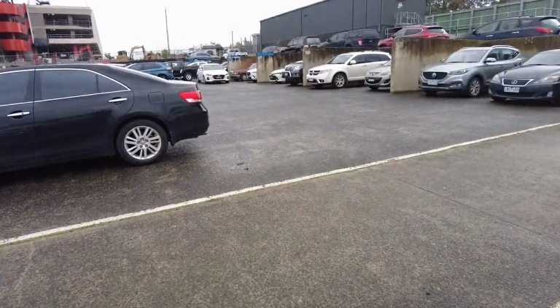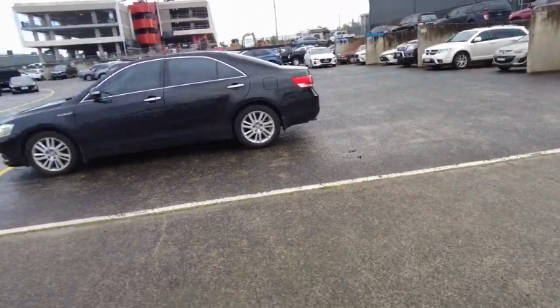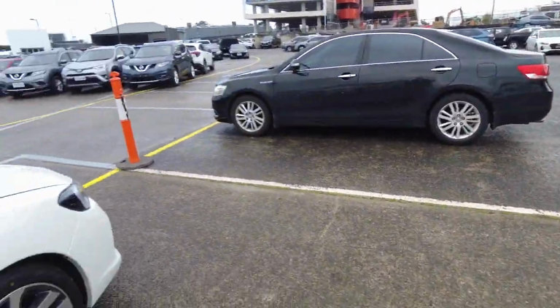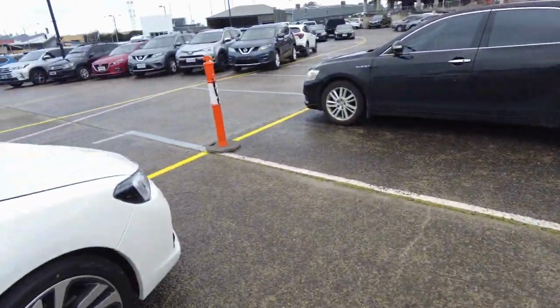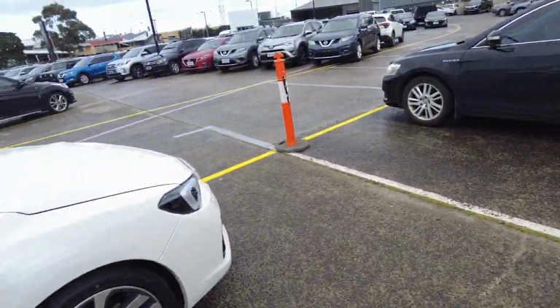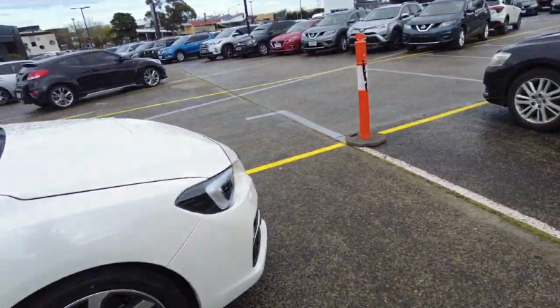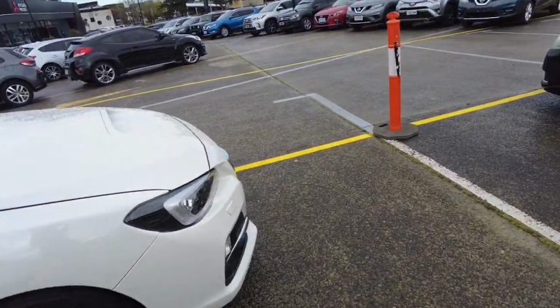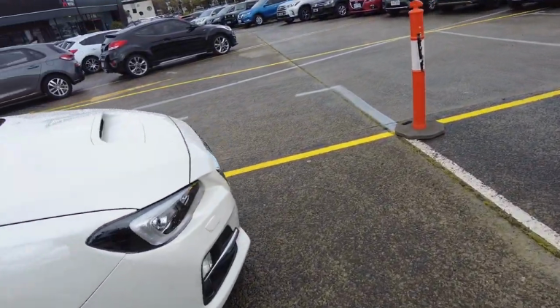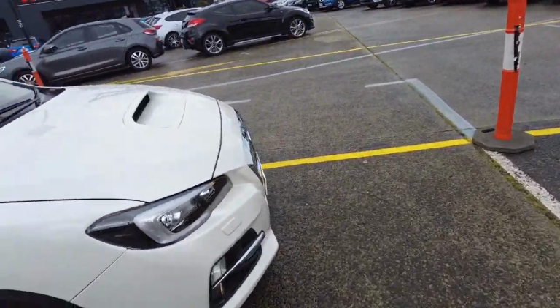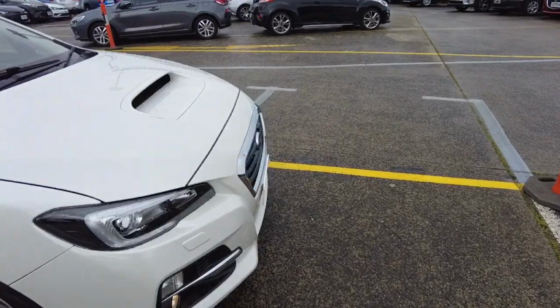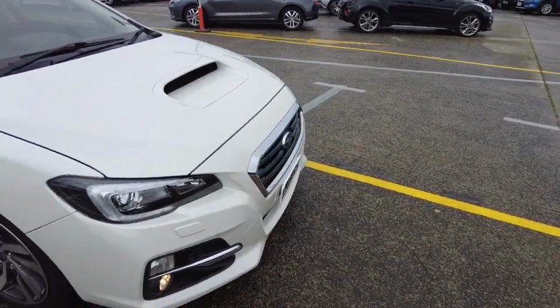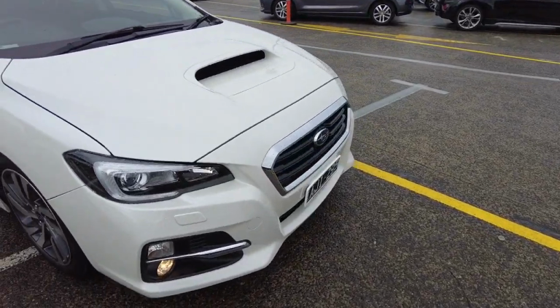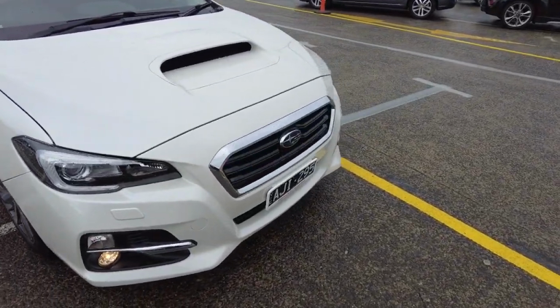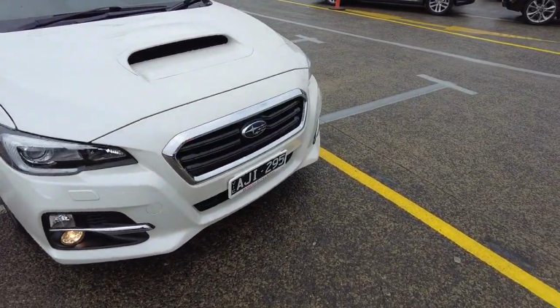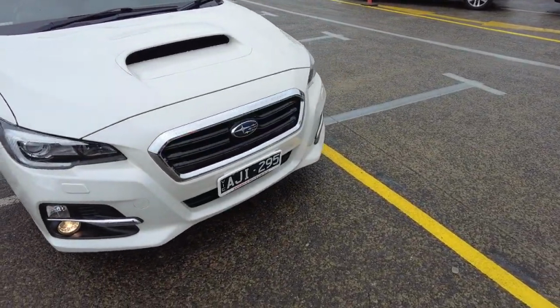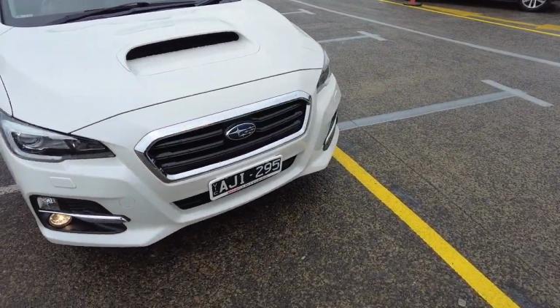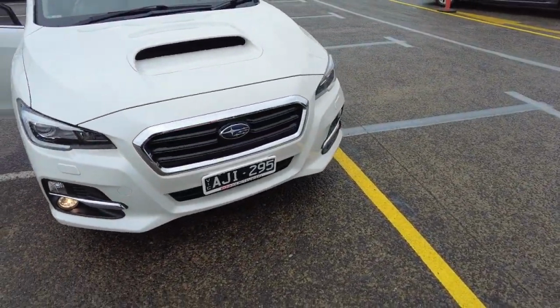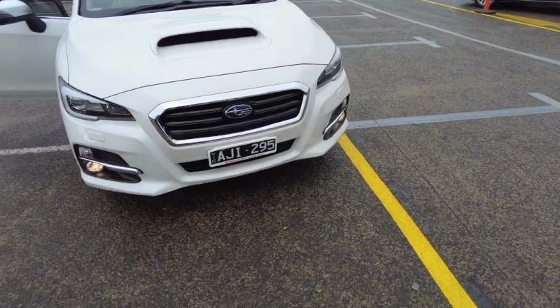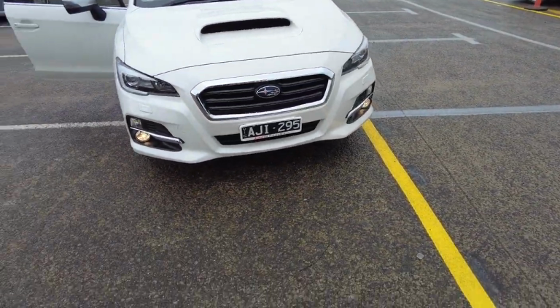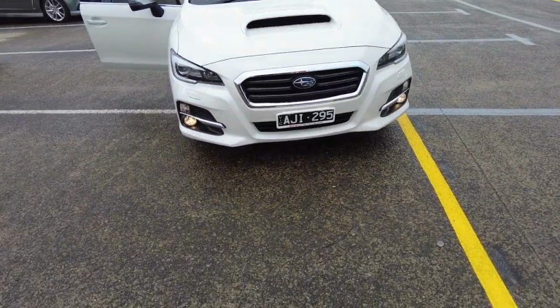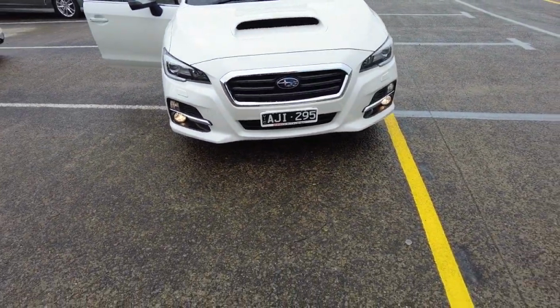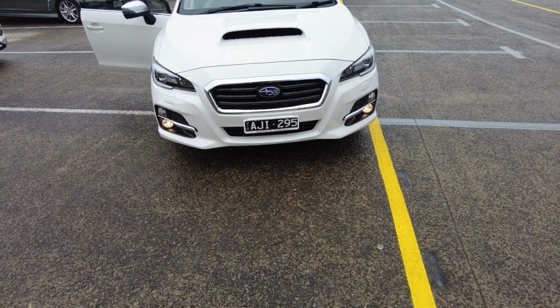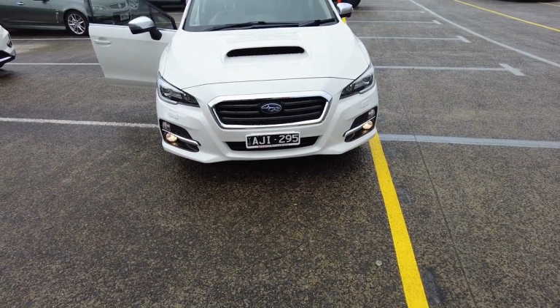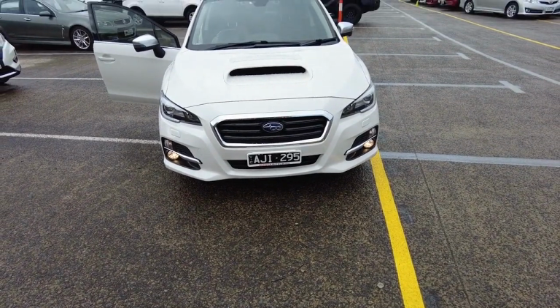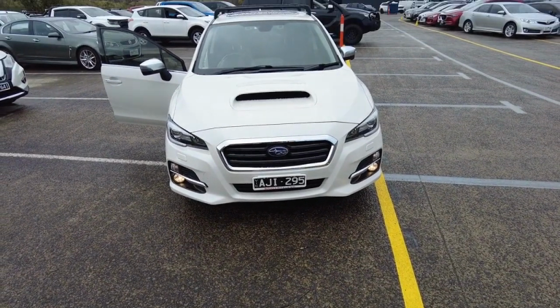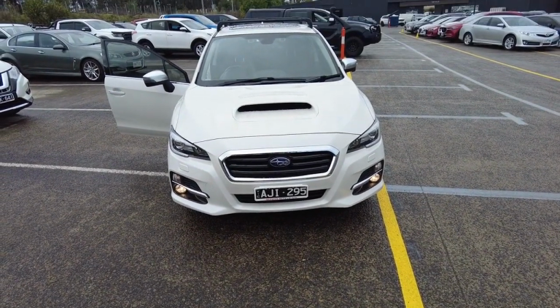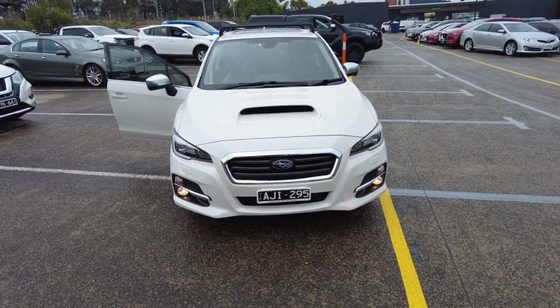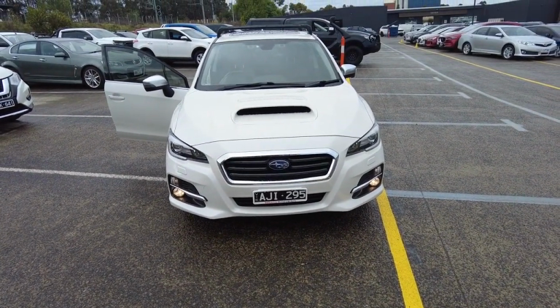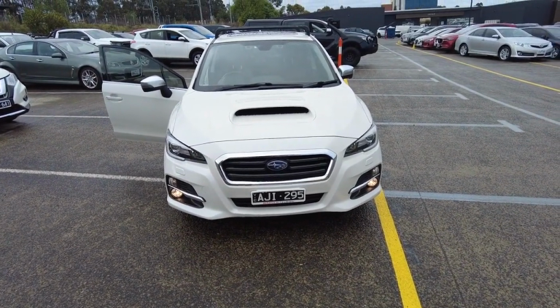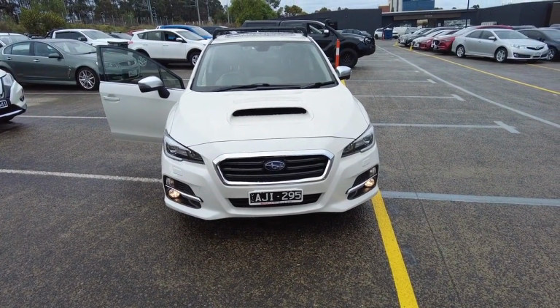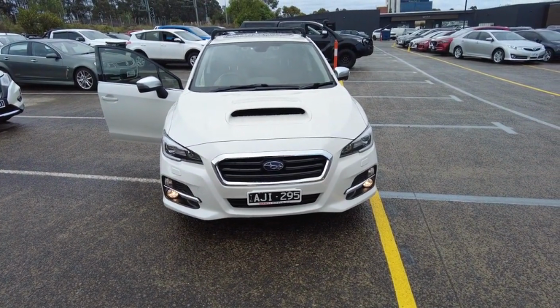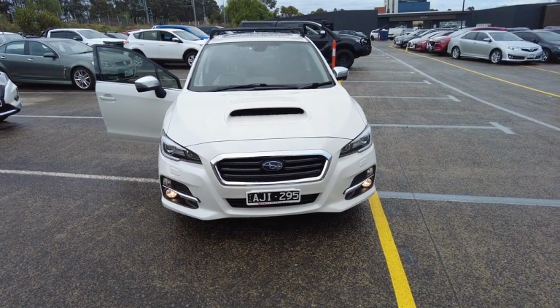Now if you guys are interested in this car, it is available for test drive at Berwick Mitsubishi. We have in-house finance and in-house extended warranty as well.